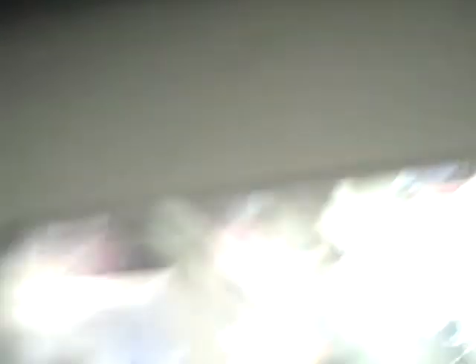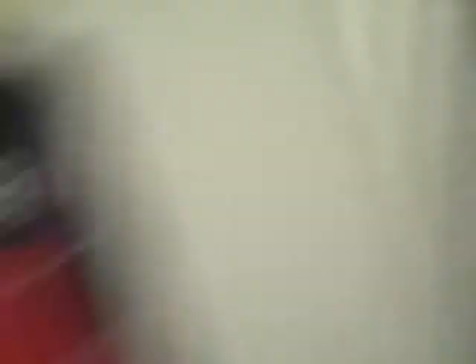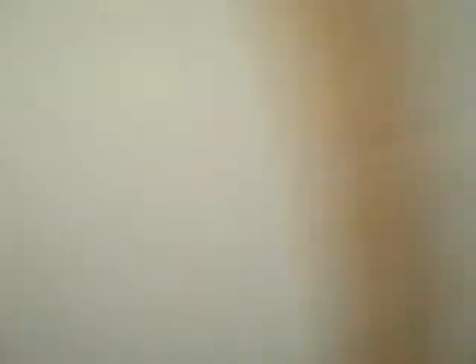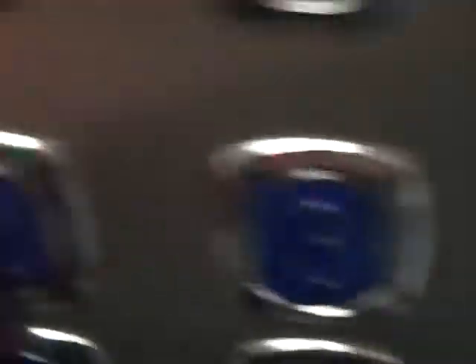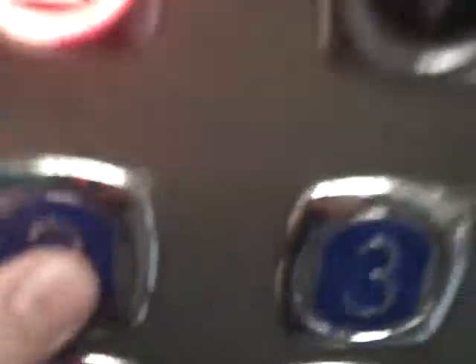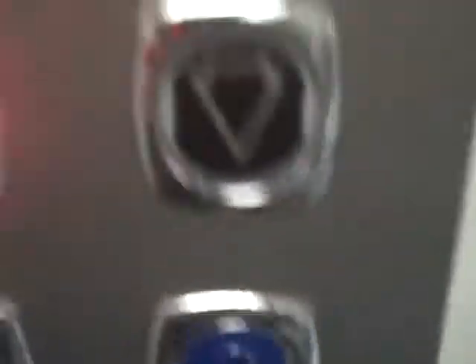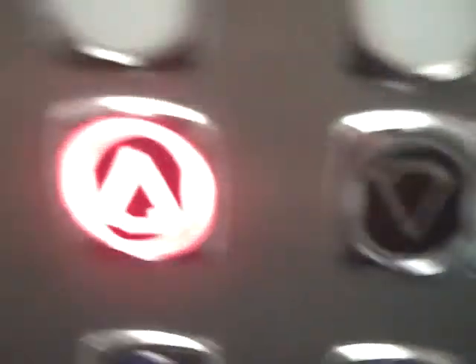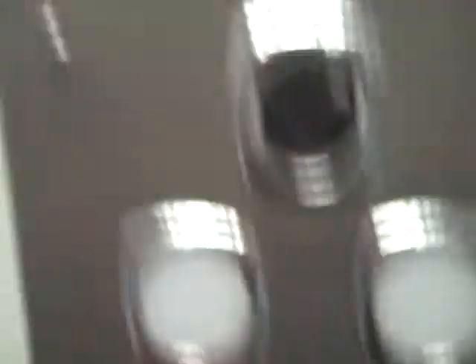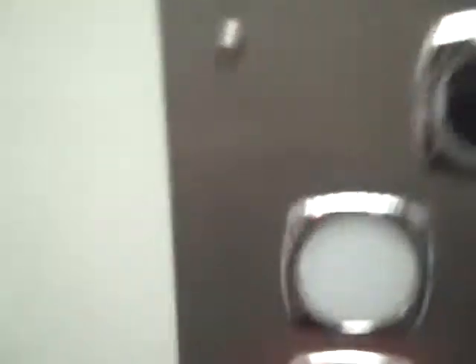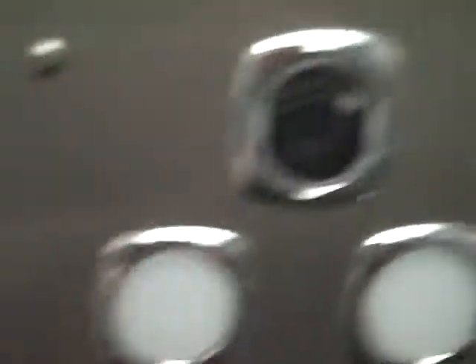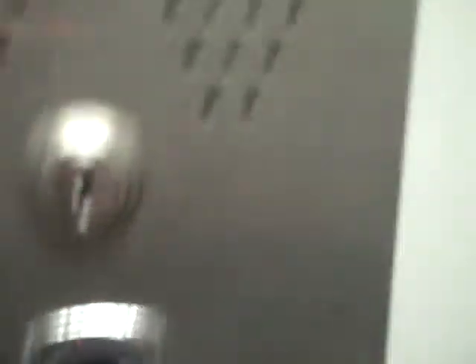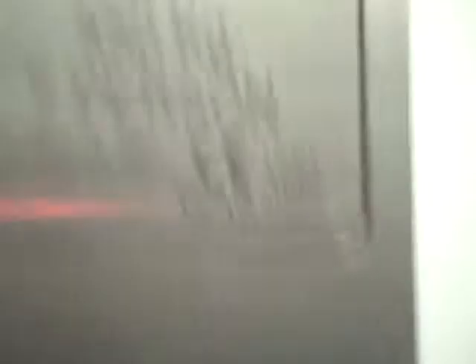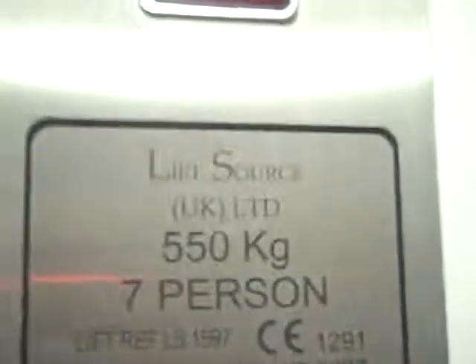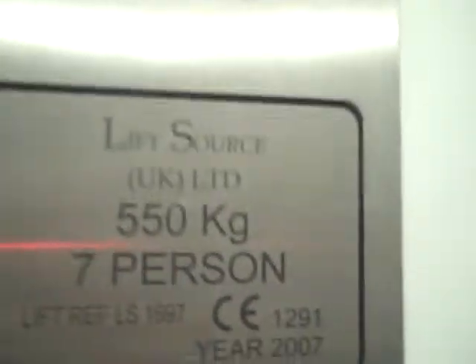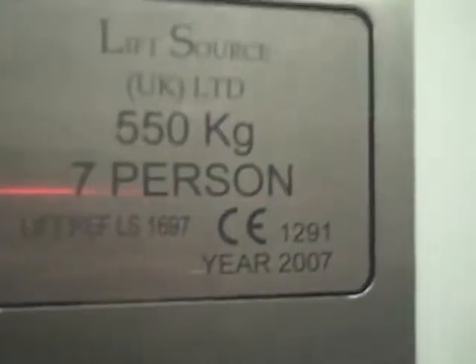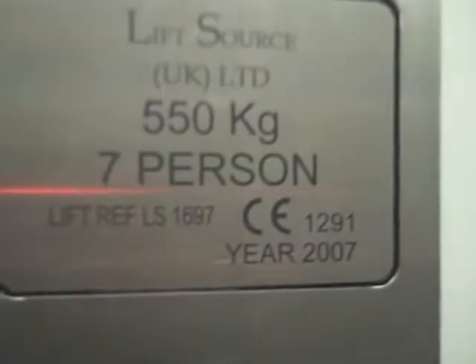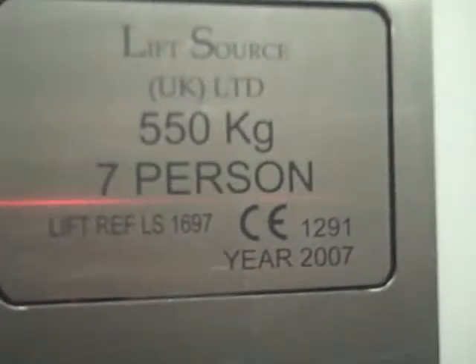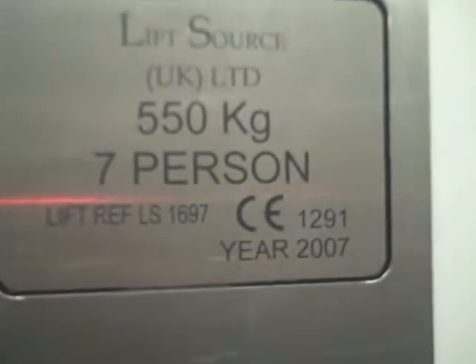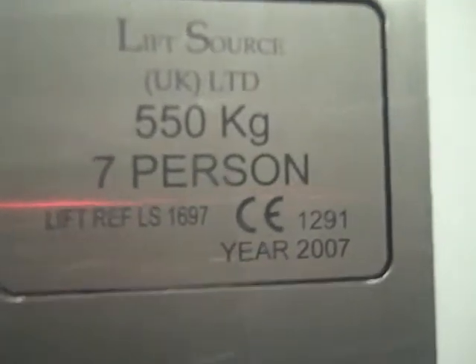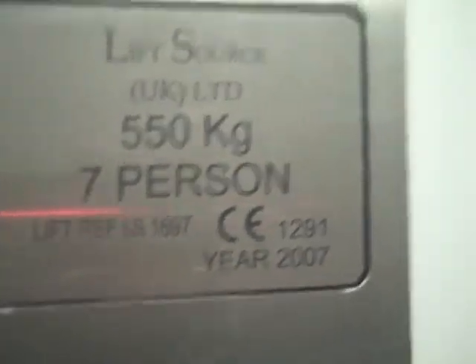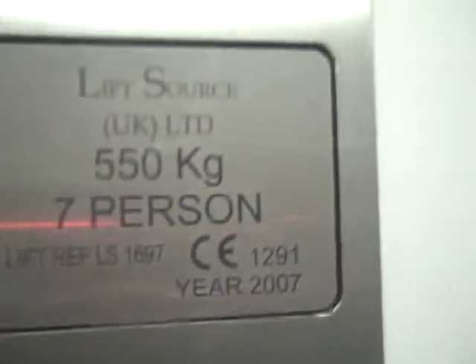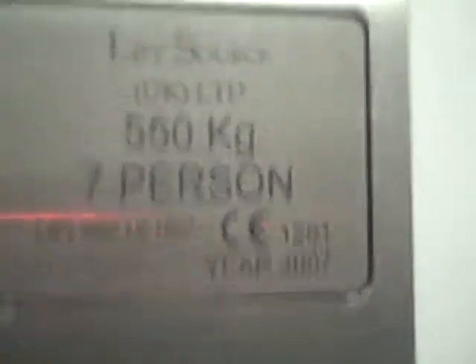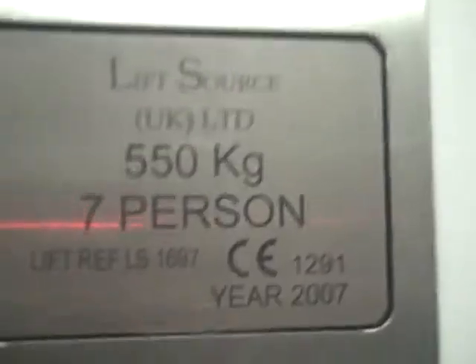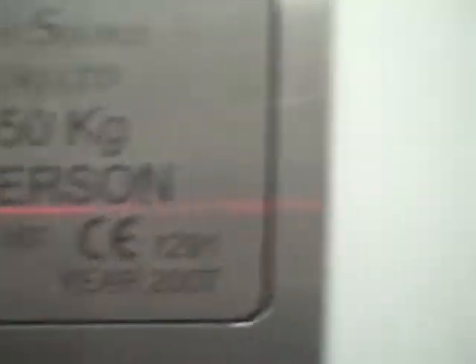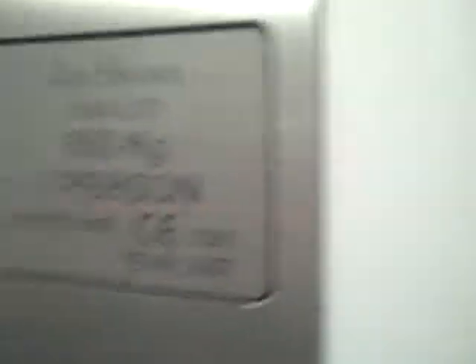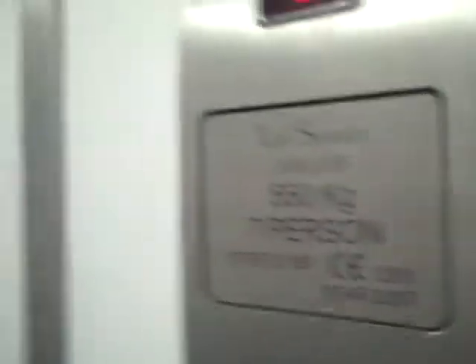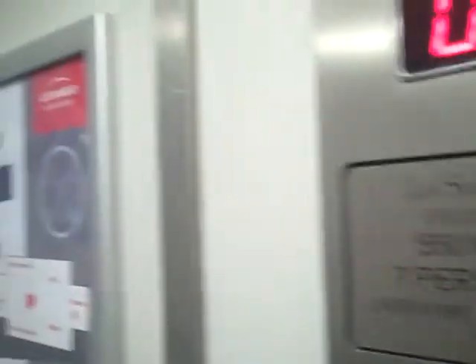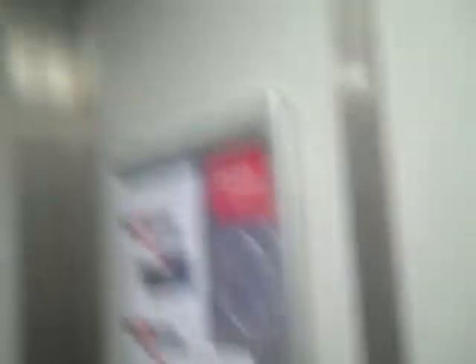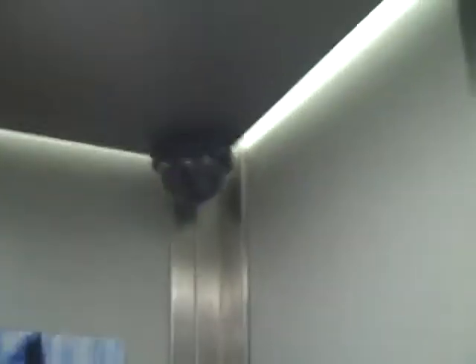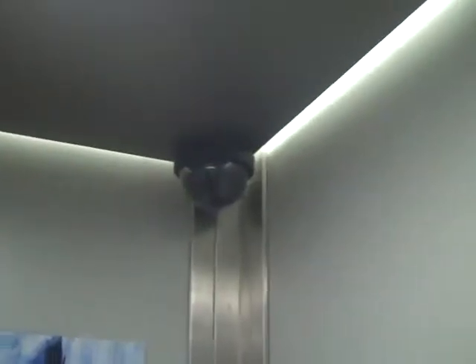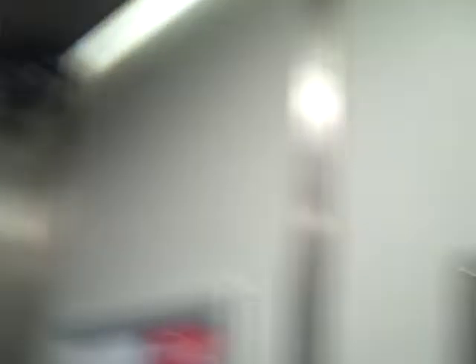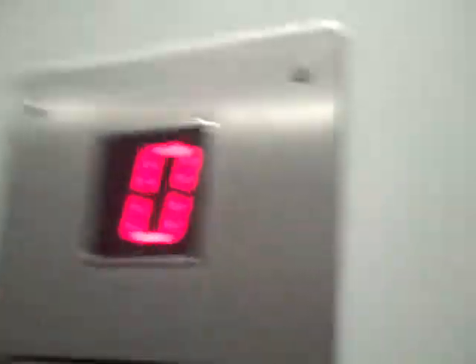We're going to go up to two. Capacity 550 kilos, seven persons. Made 2007. Security camera up there.